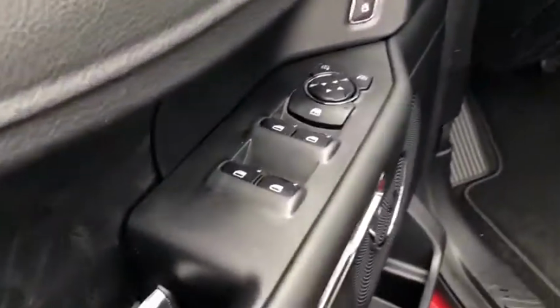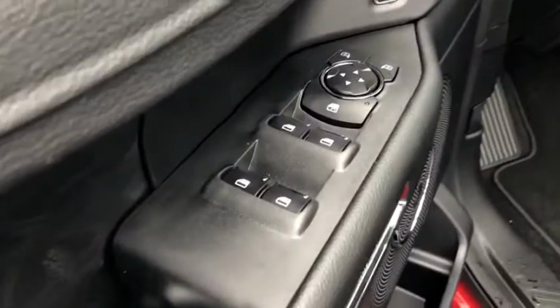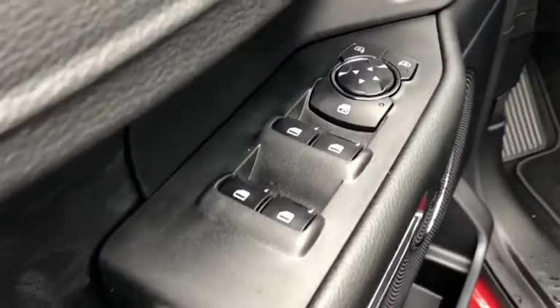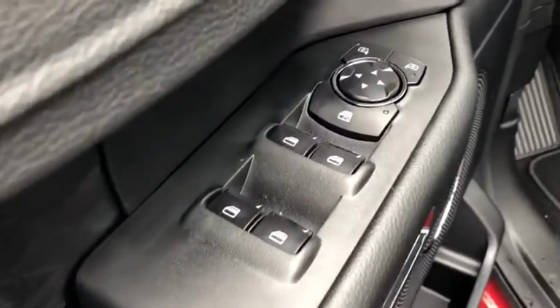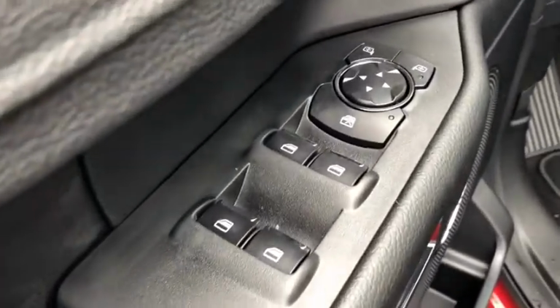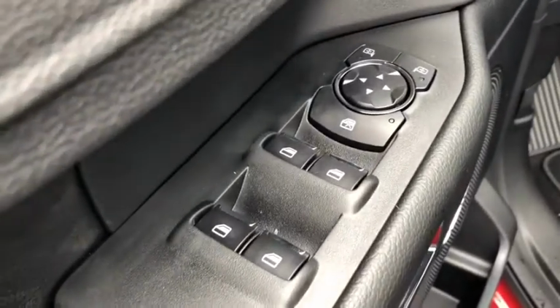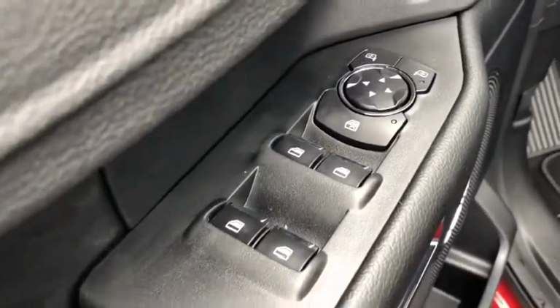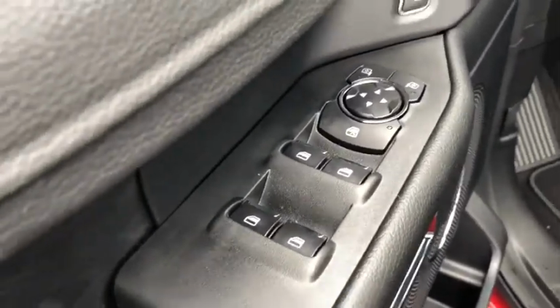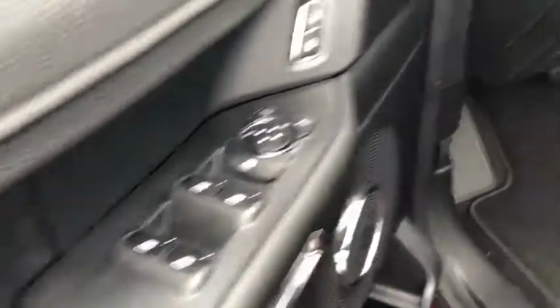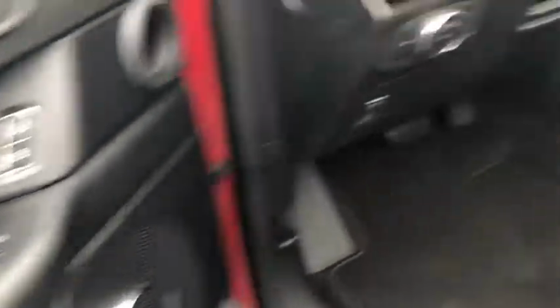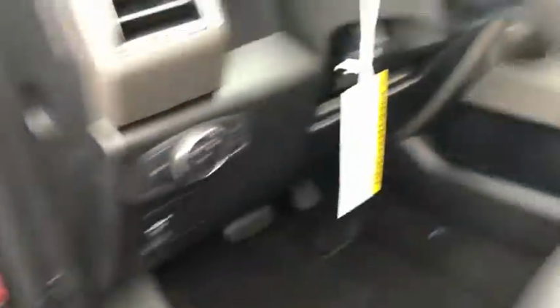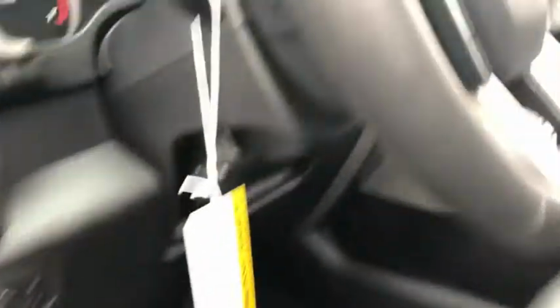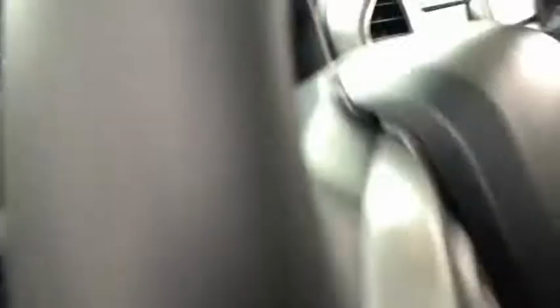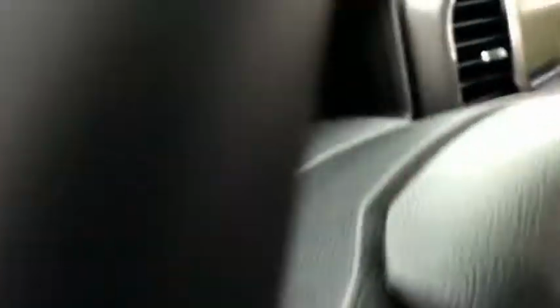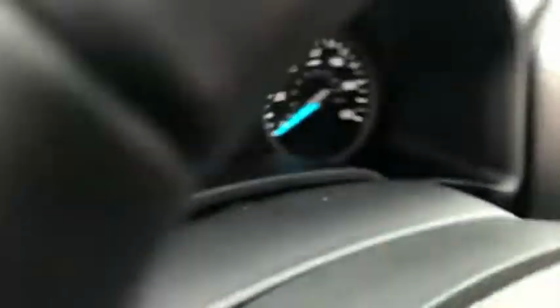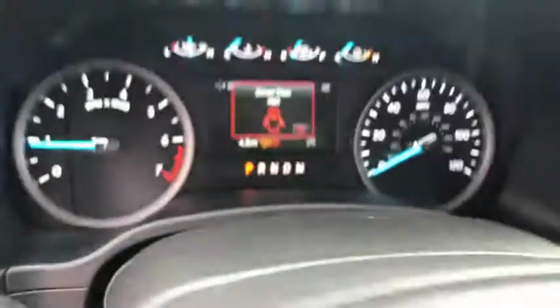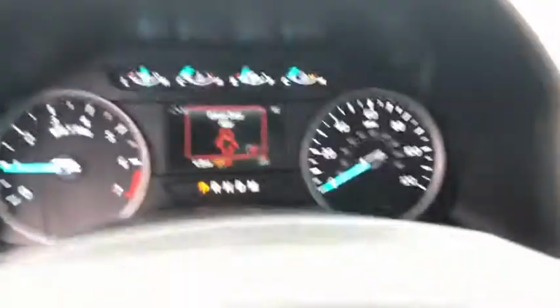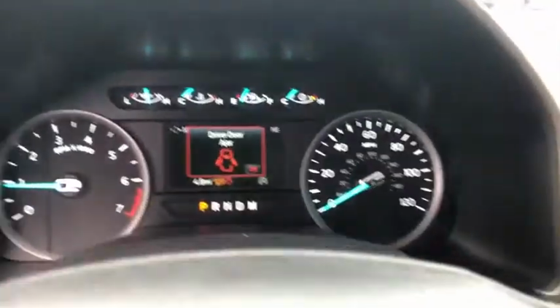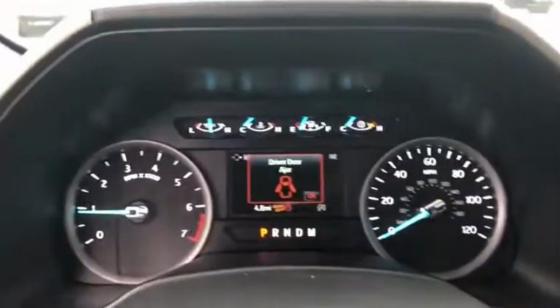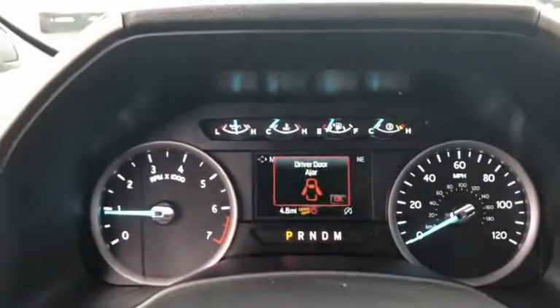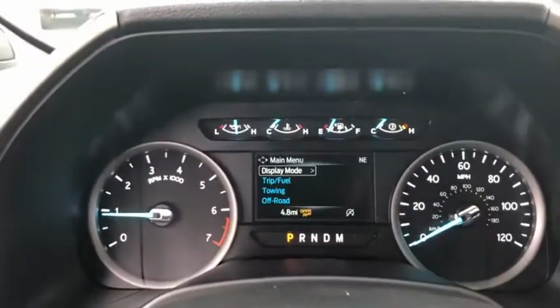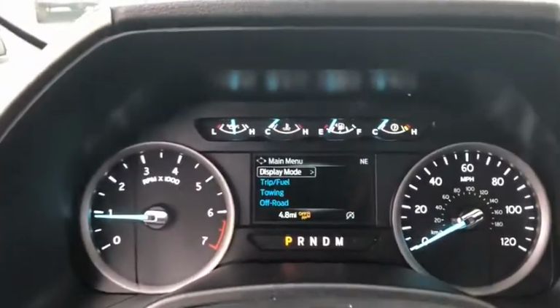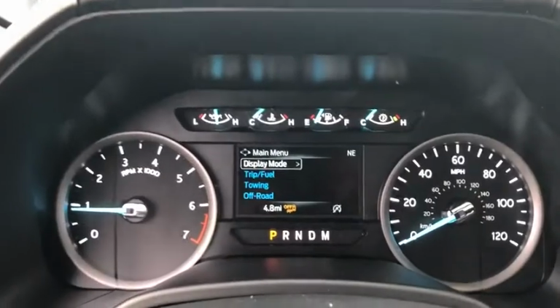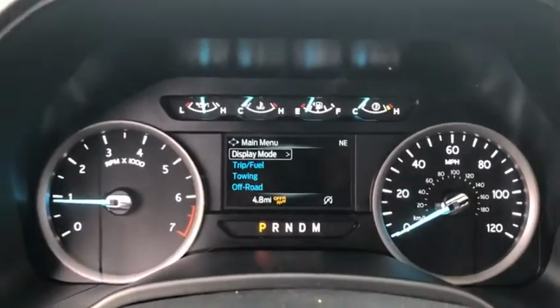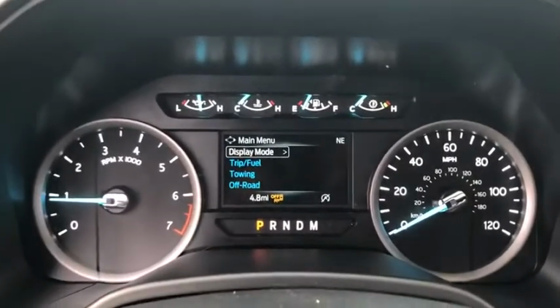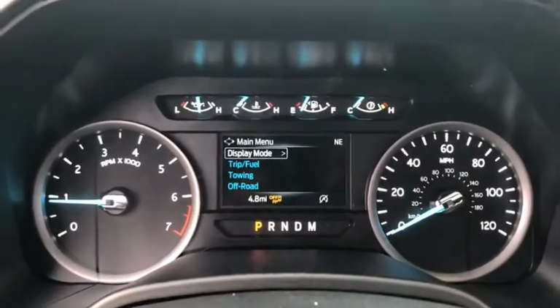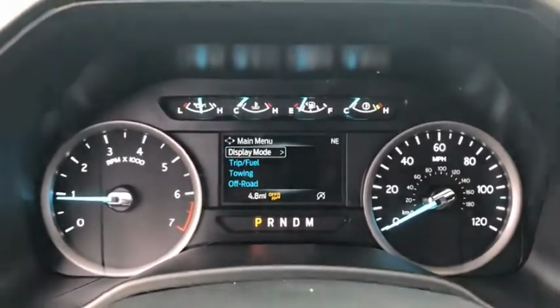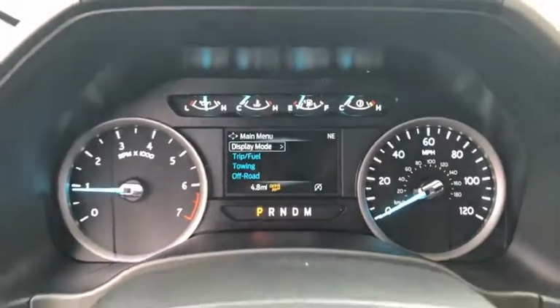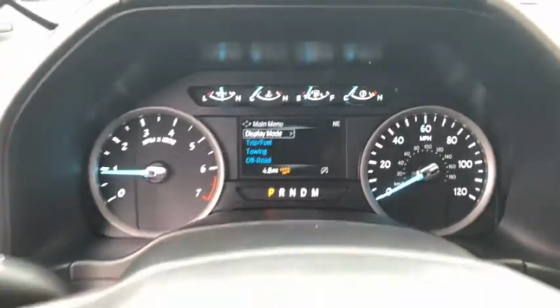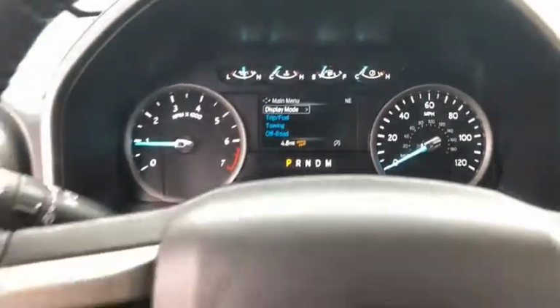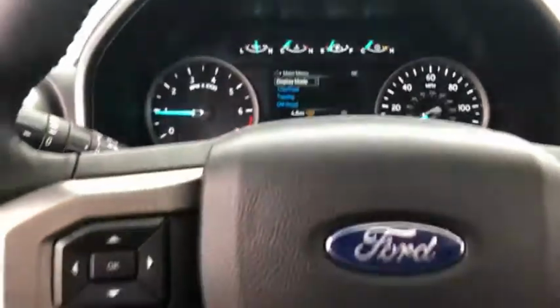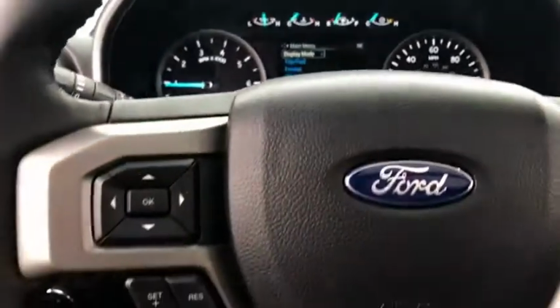Rear window defroster. Compass. Sirius satellite radio. Overhead console. Tachometer. Remote keyless entry. Brake assist.